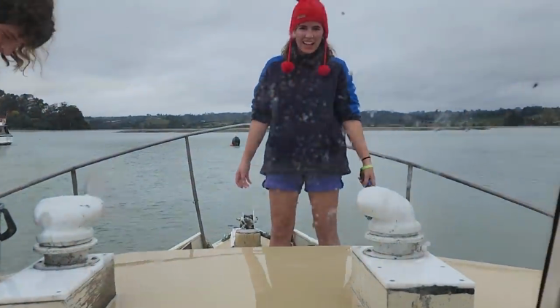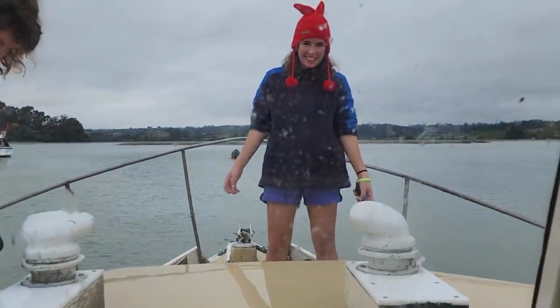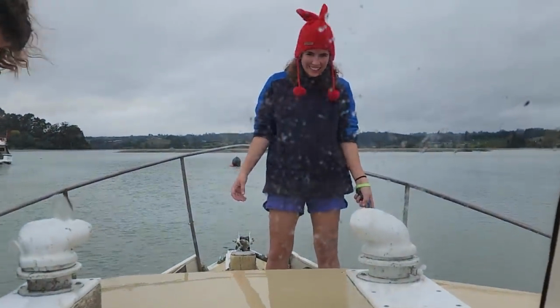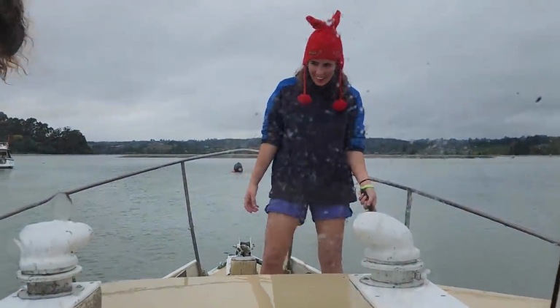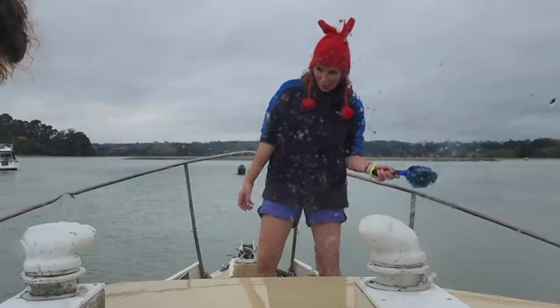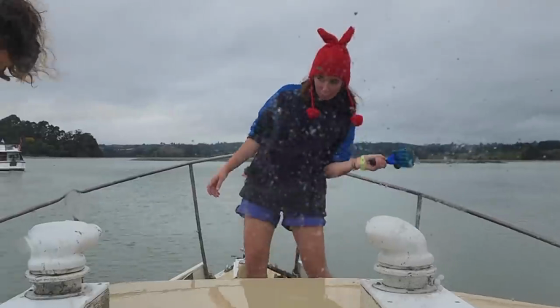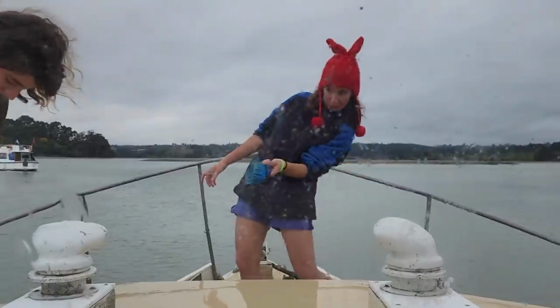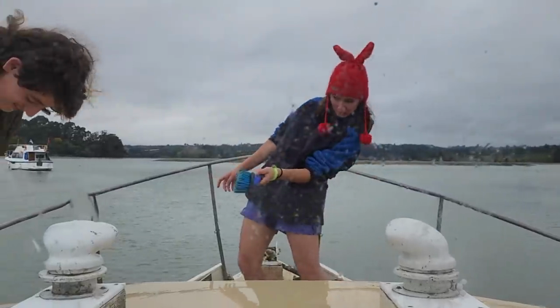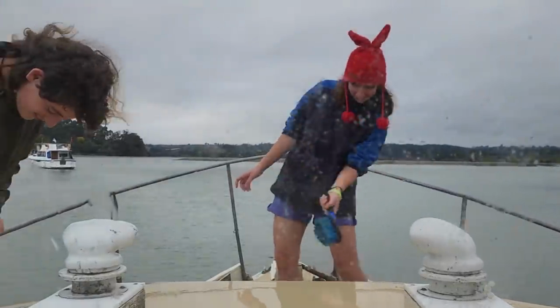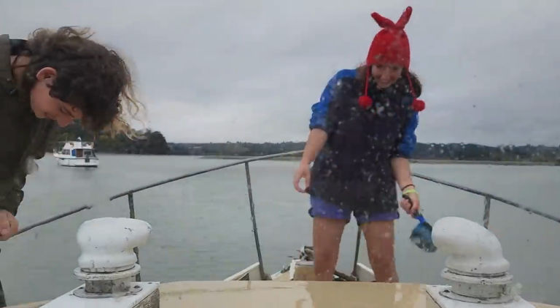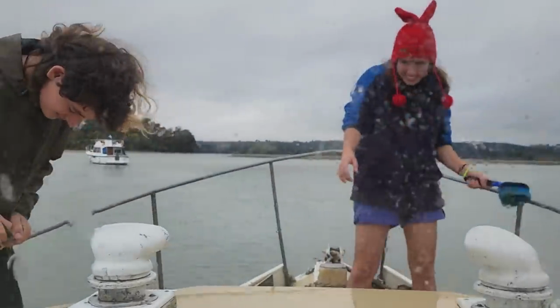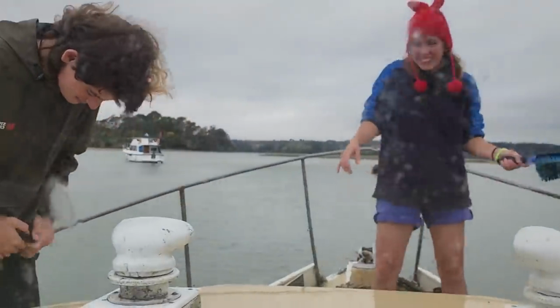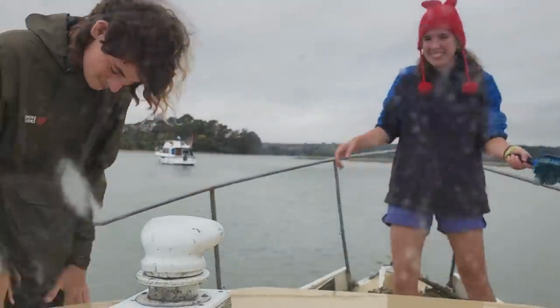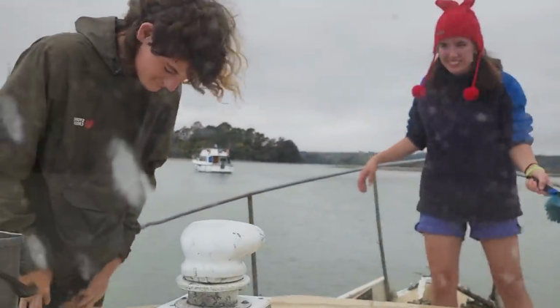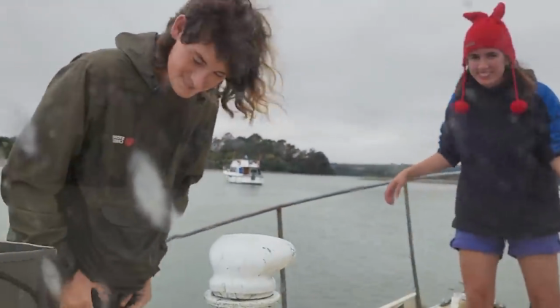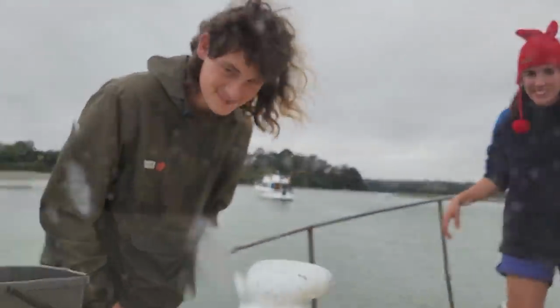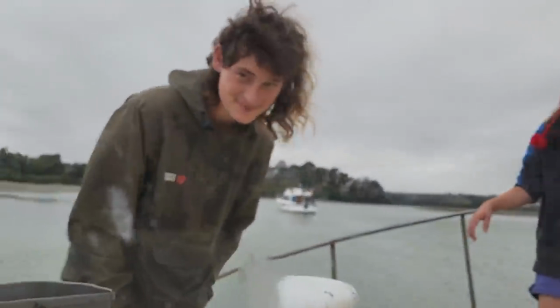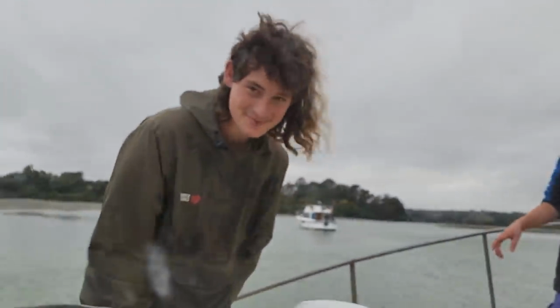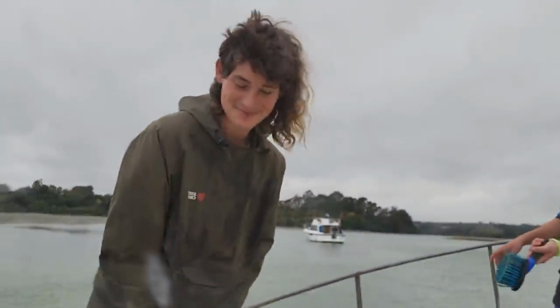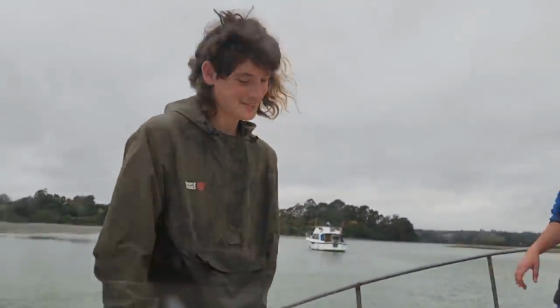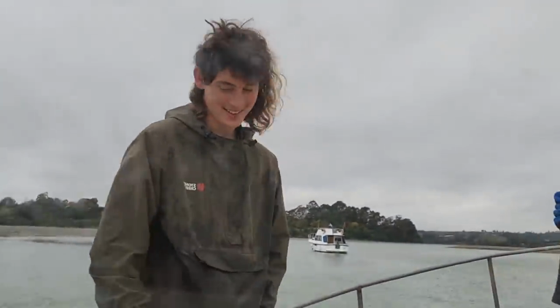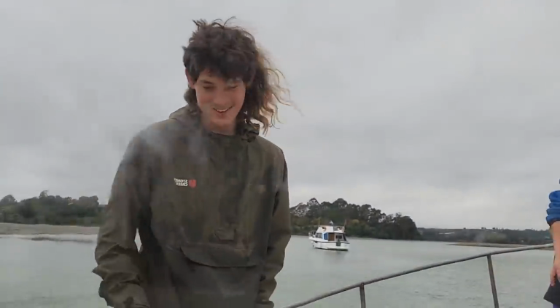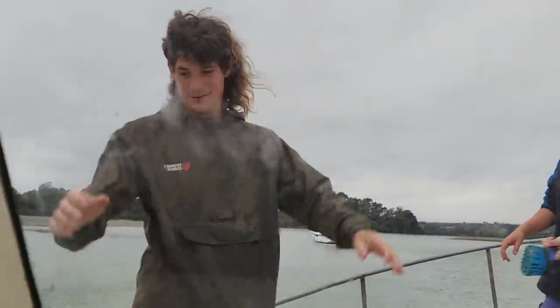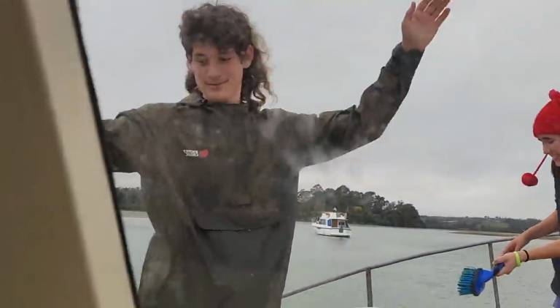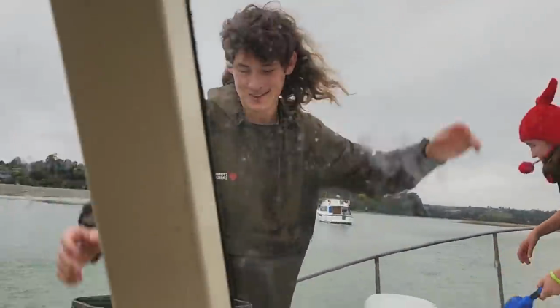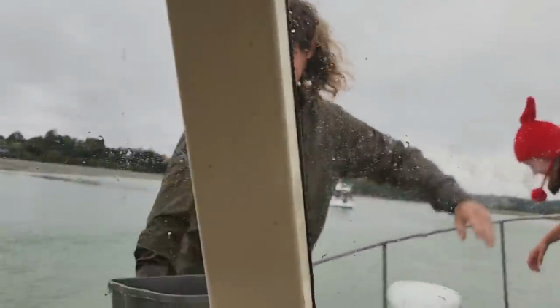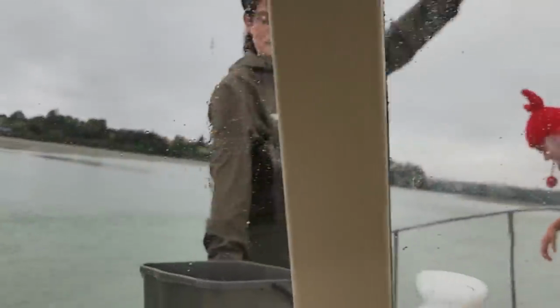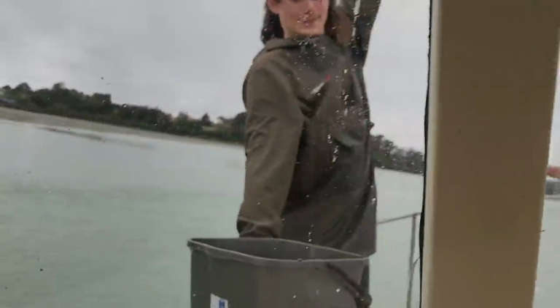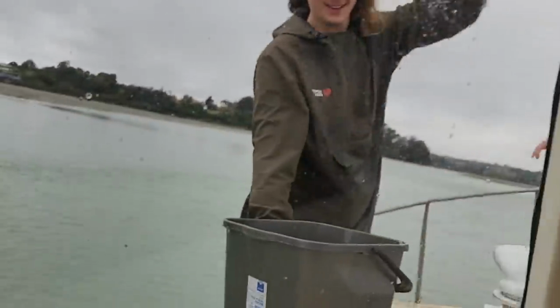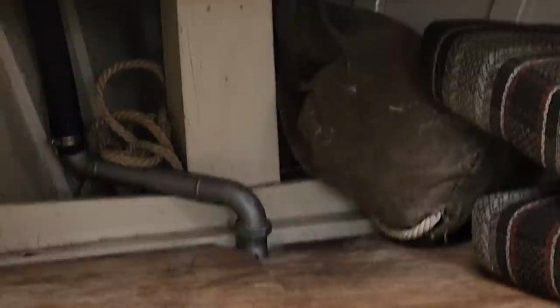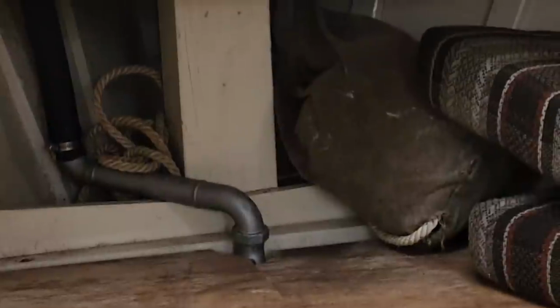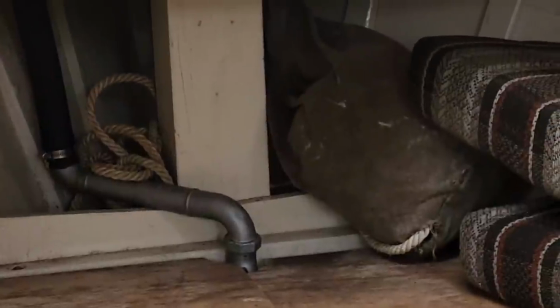Got a couple of deckhands giving it a bit of a scrub. Young people, good fun.